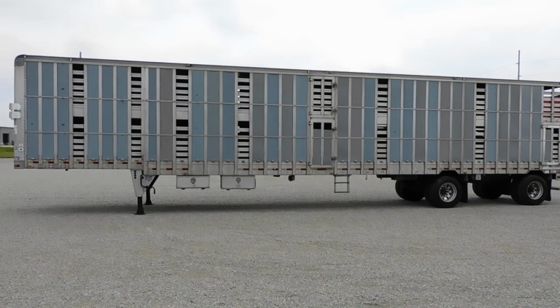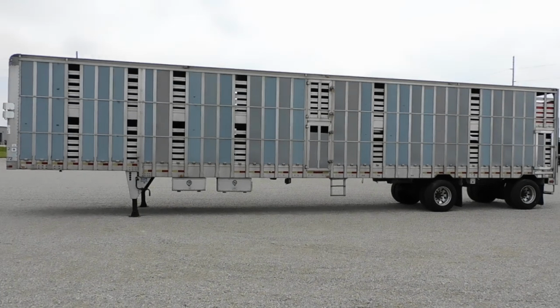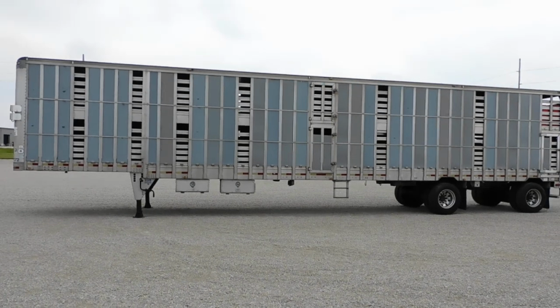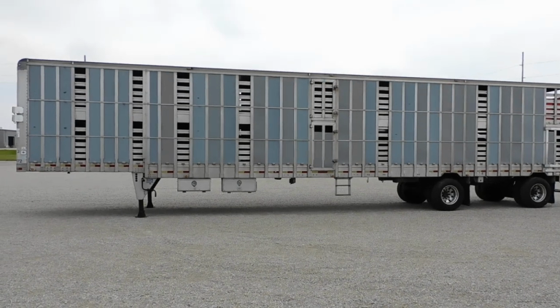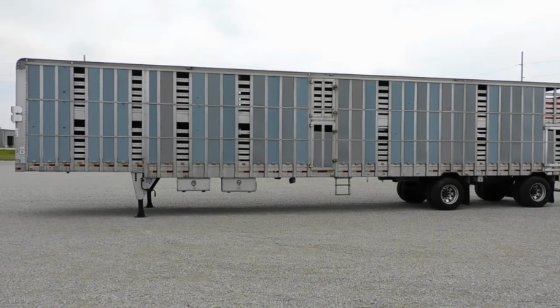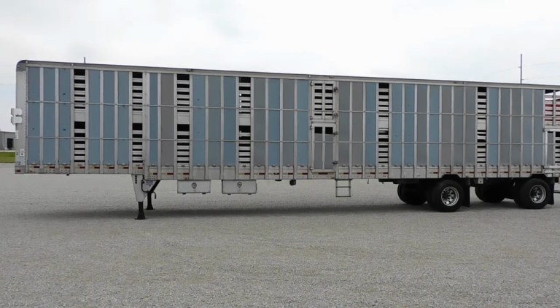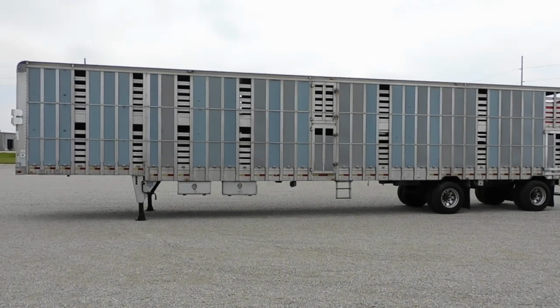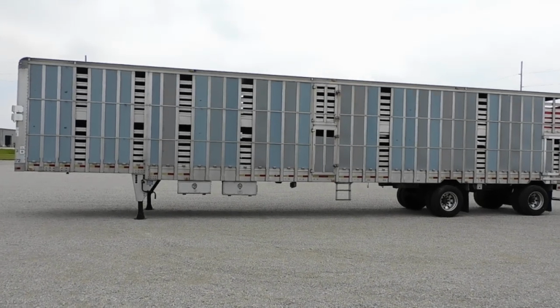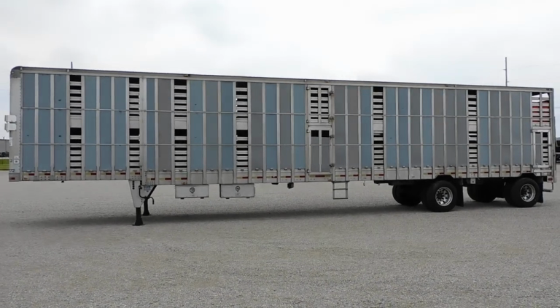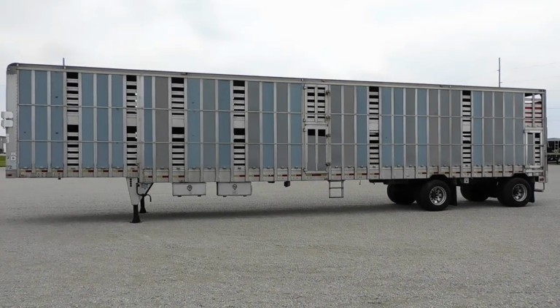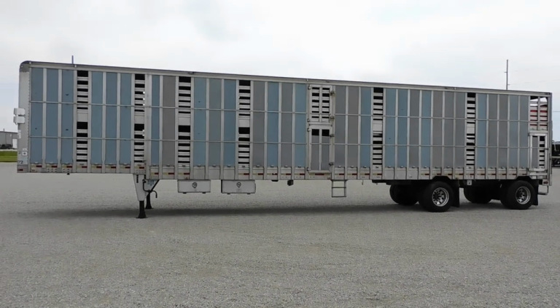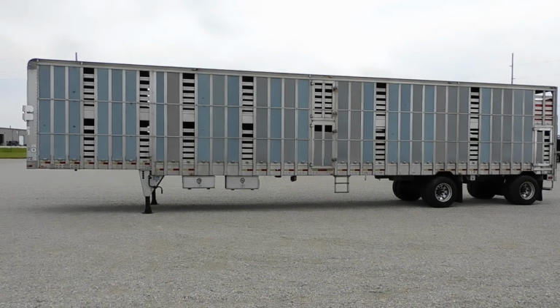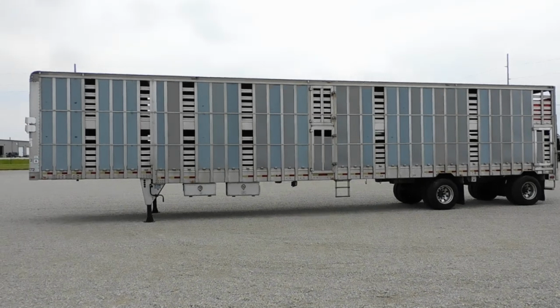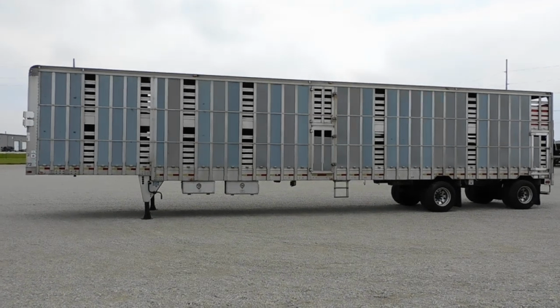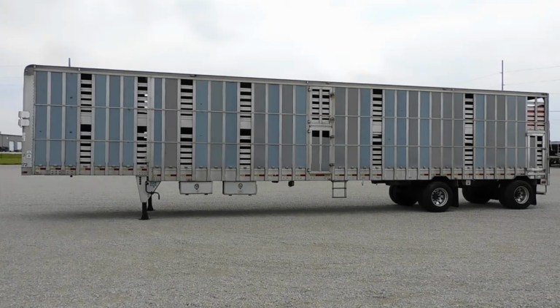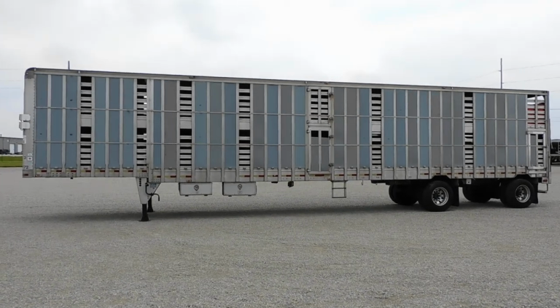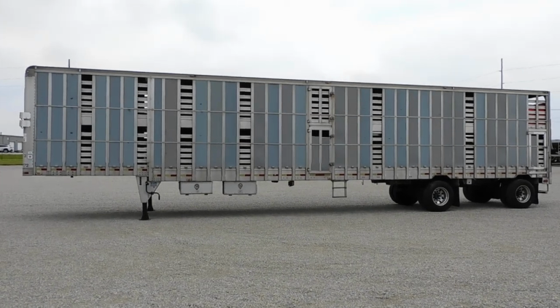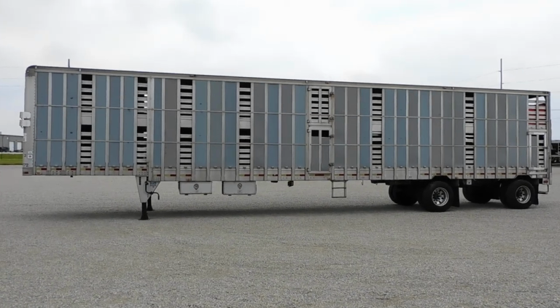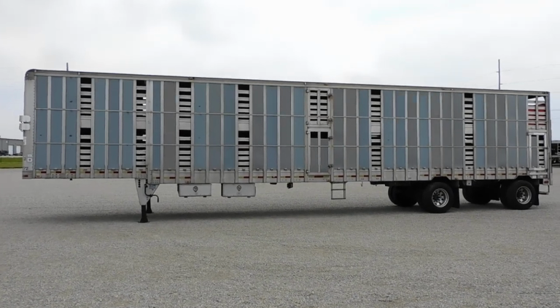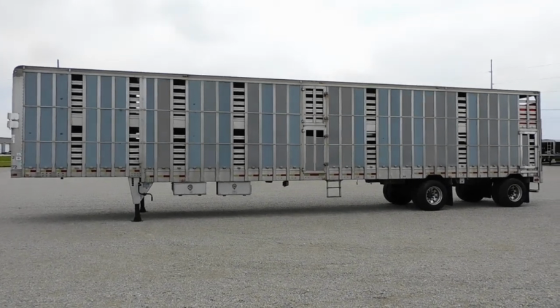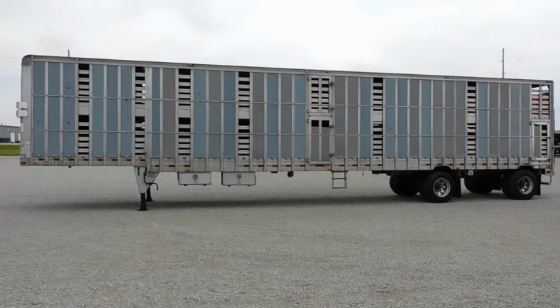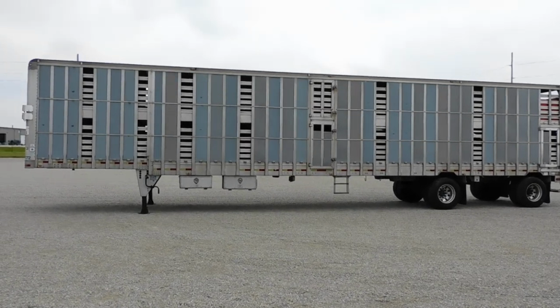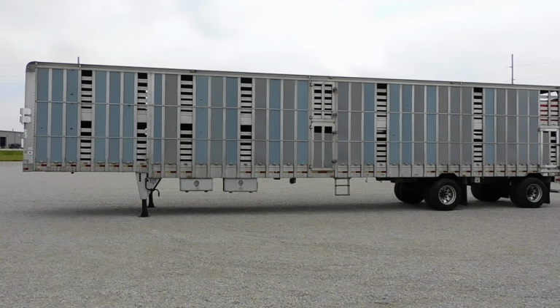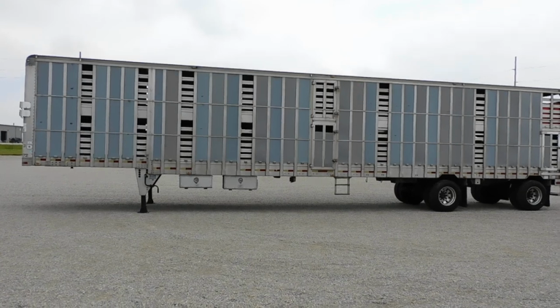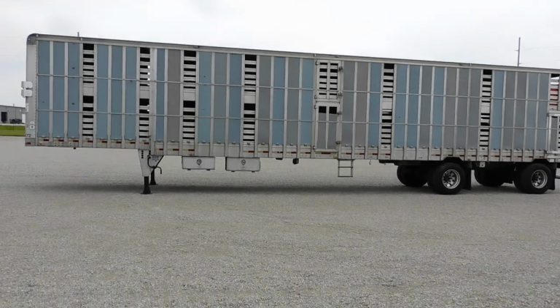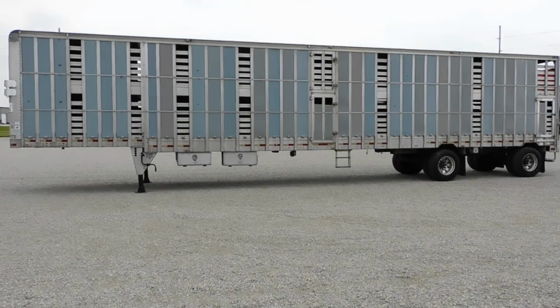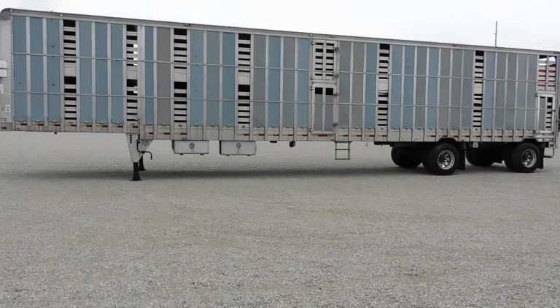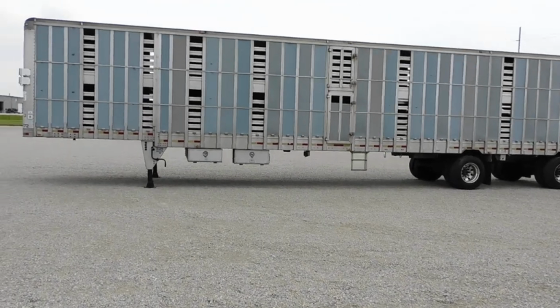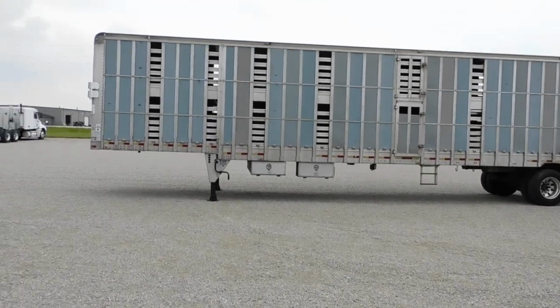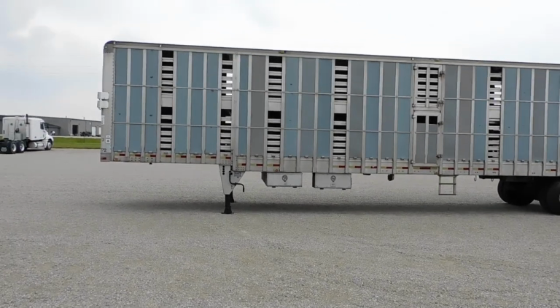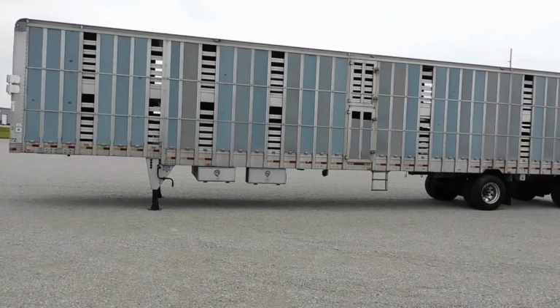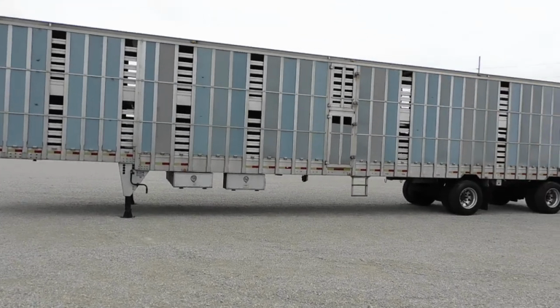Good afternoon. Rolling Truck here with another piece of equipment to show you. Today I want to show you a 1998 EV Double Deck Livestock Trailer — 53 foot, 102 wide.